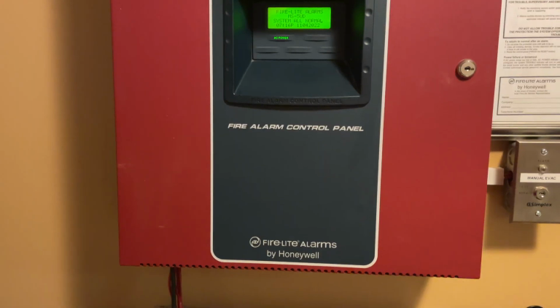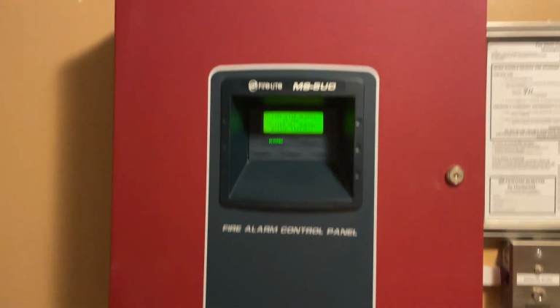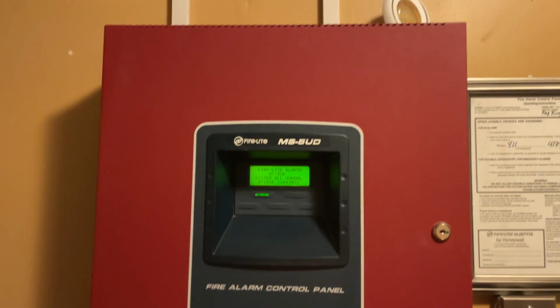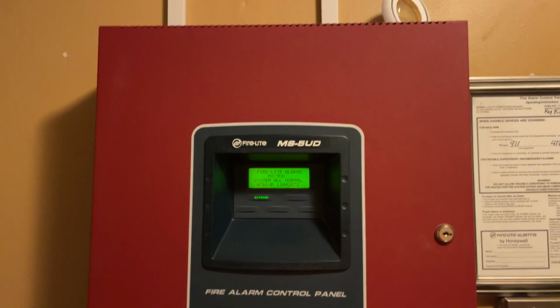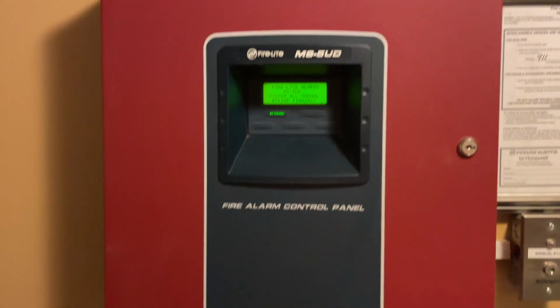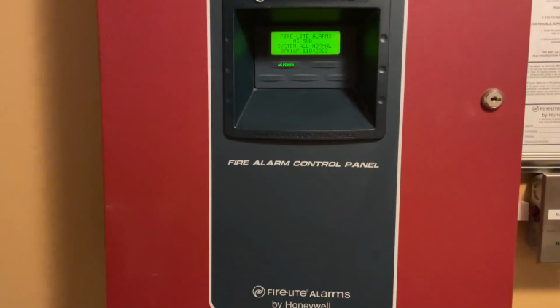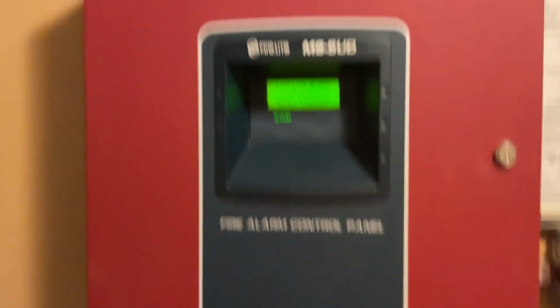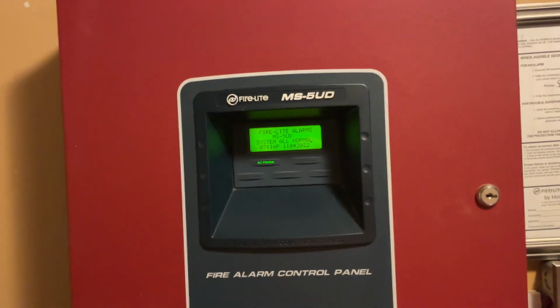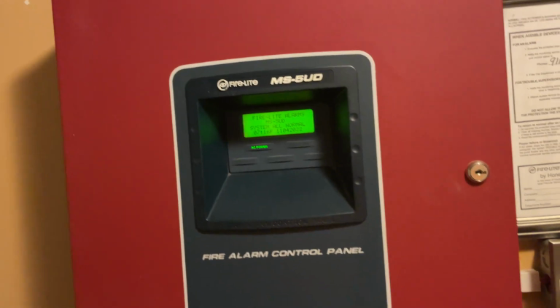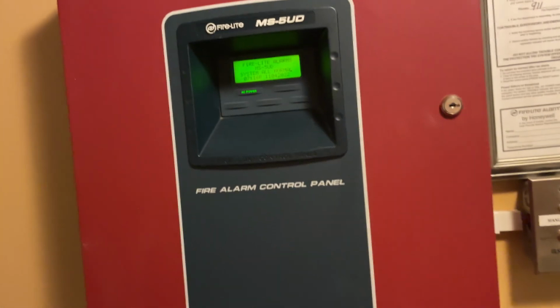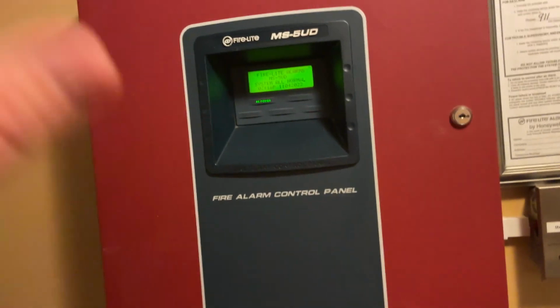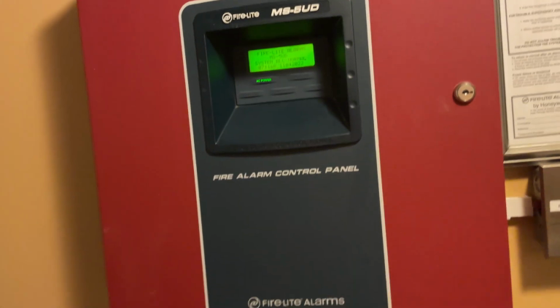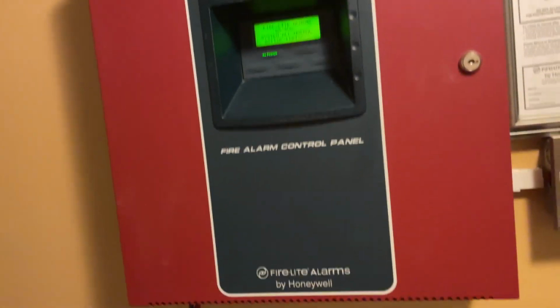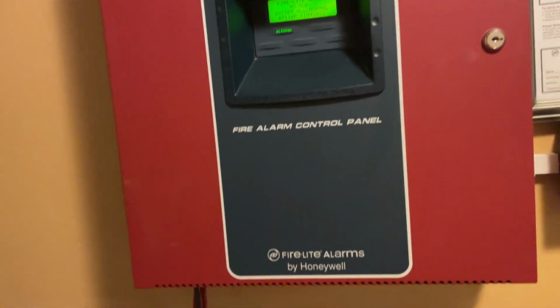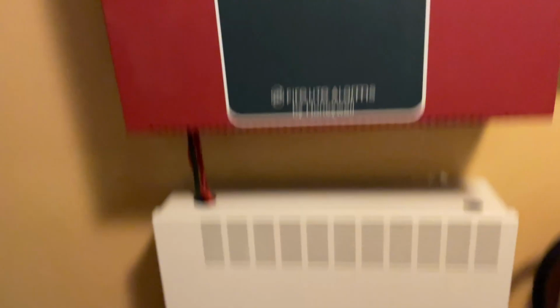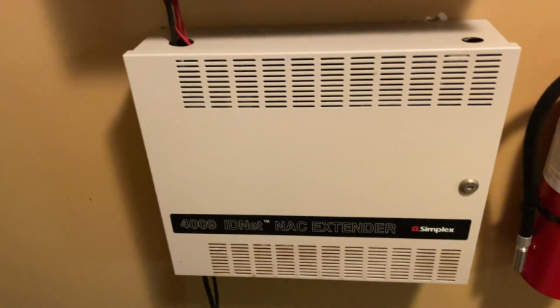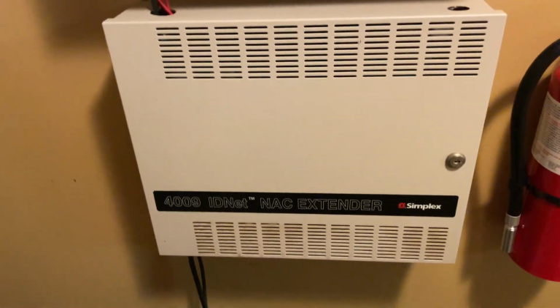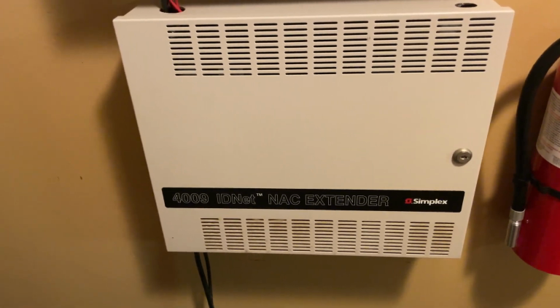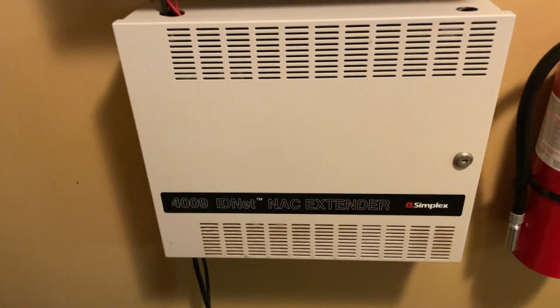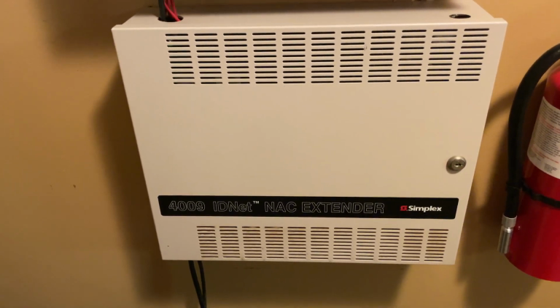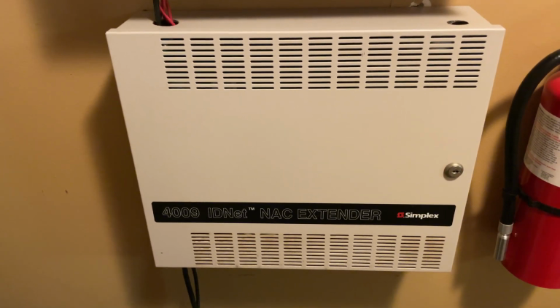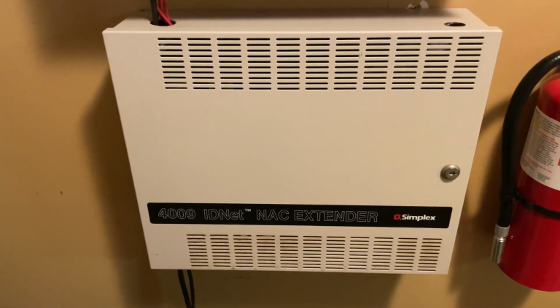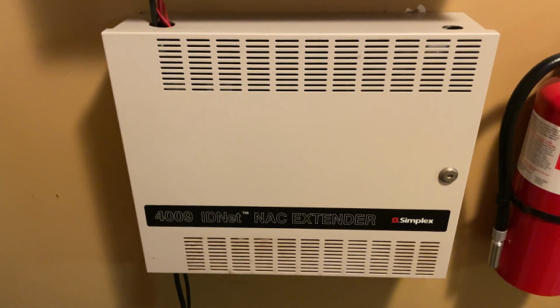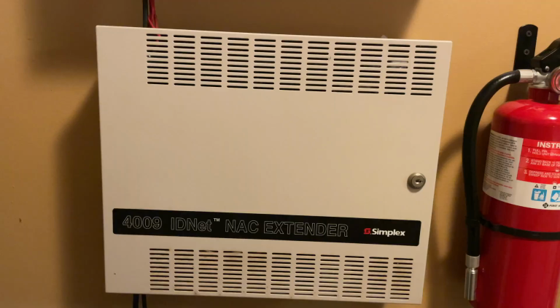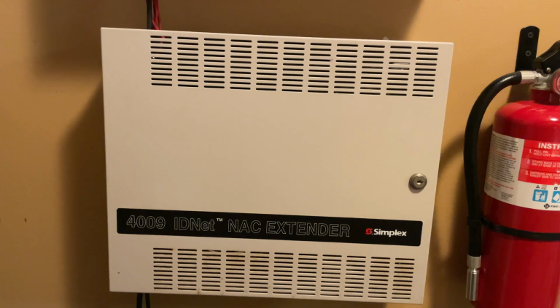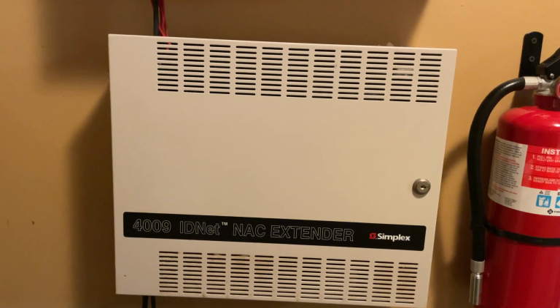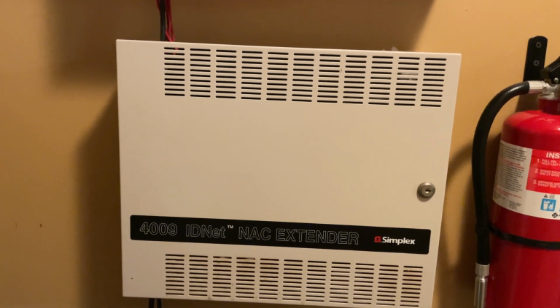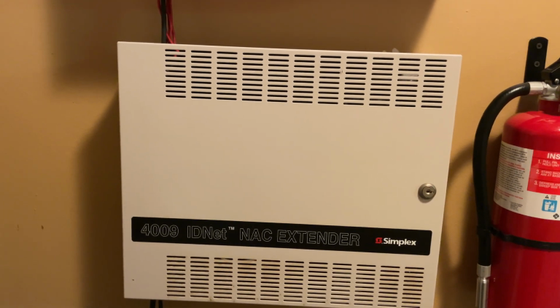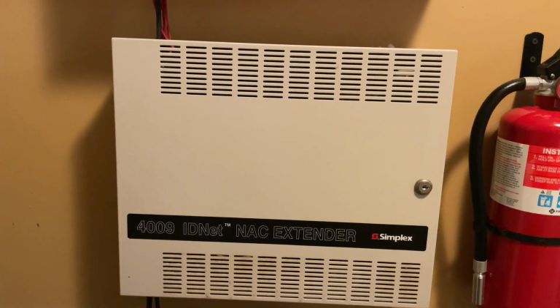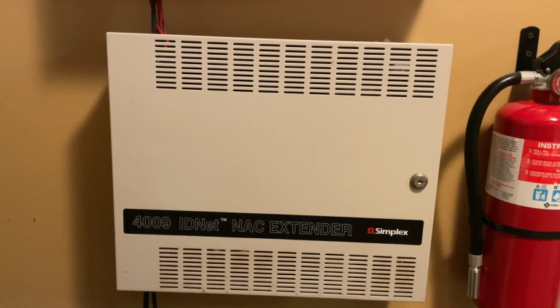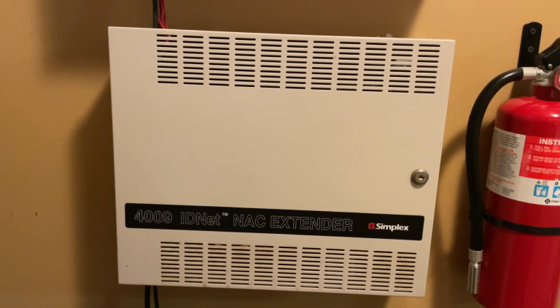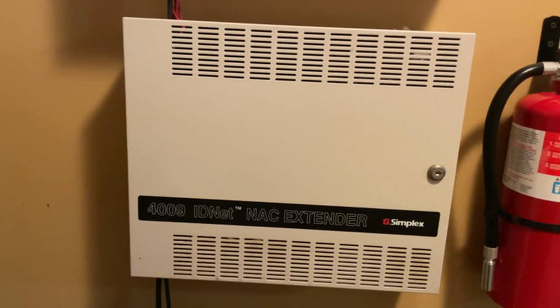I still have the Firelight MS5UD. We'll go over this in just a second. Down below it, I have a Simplex 4009 IDnet NAC extender. I had to have this so I could run the alarms I wanted to run on this system.